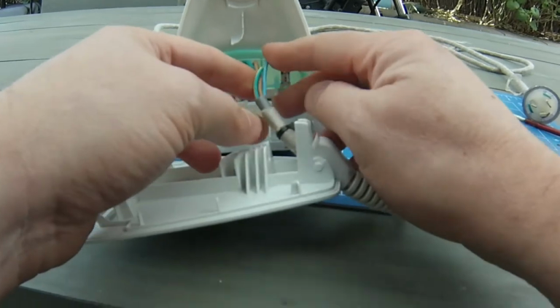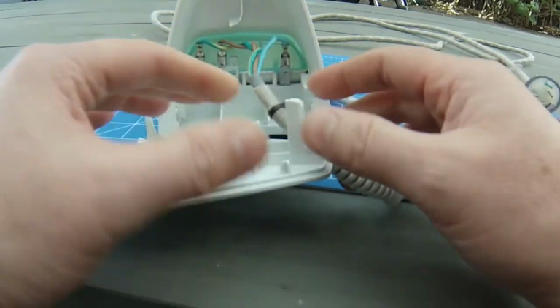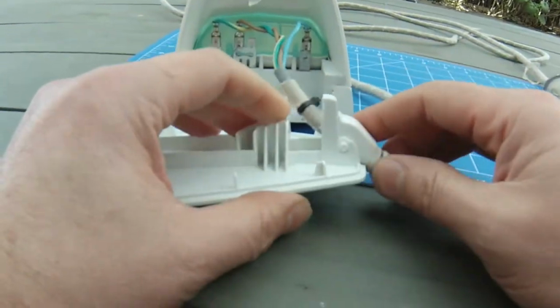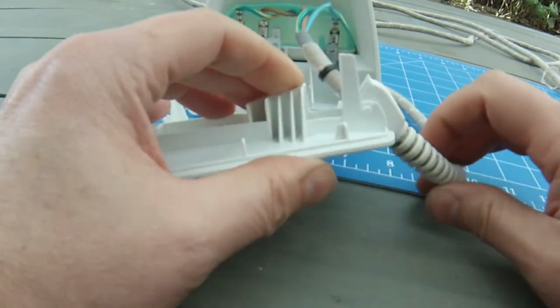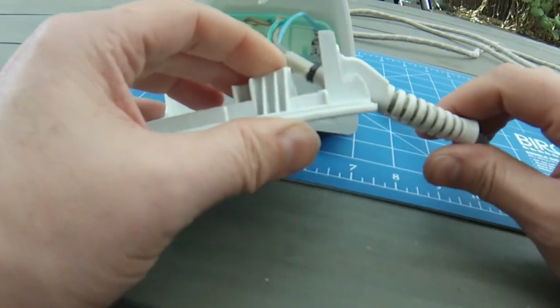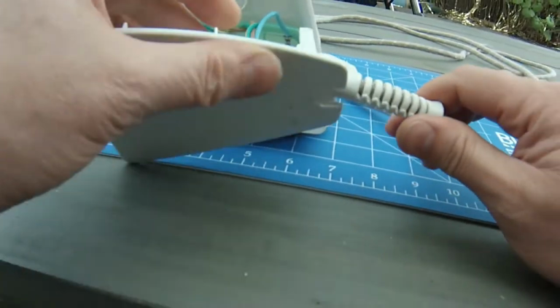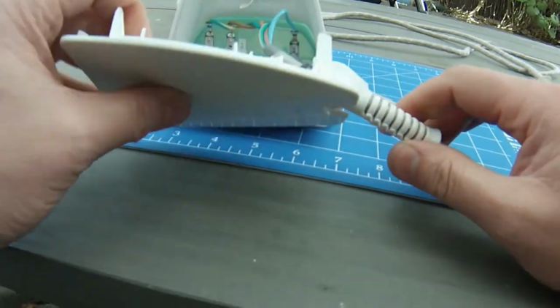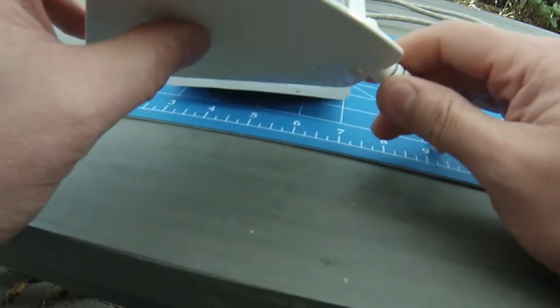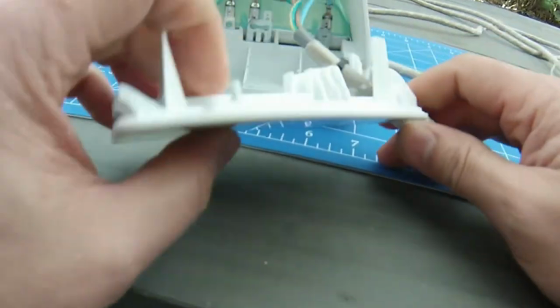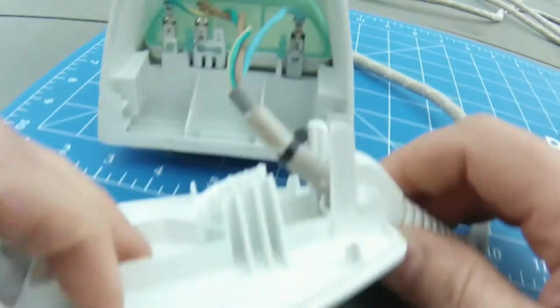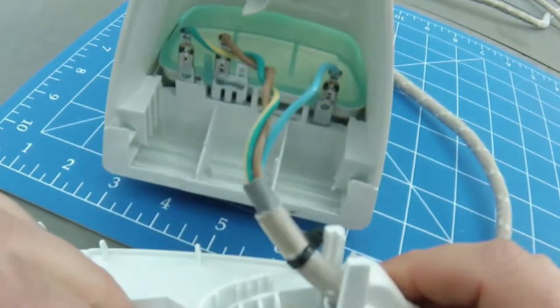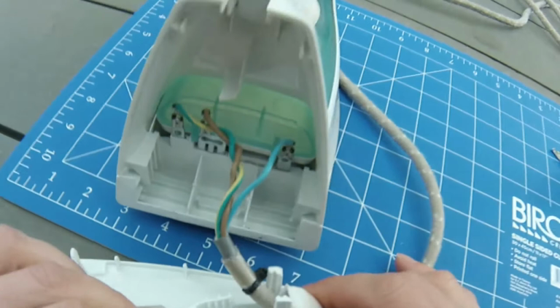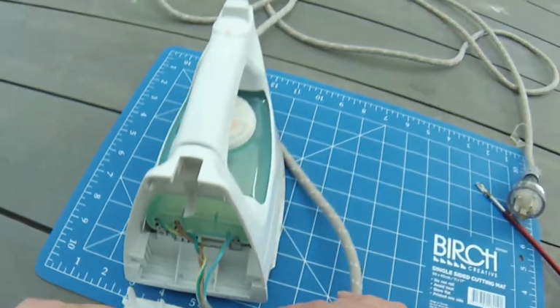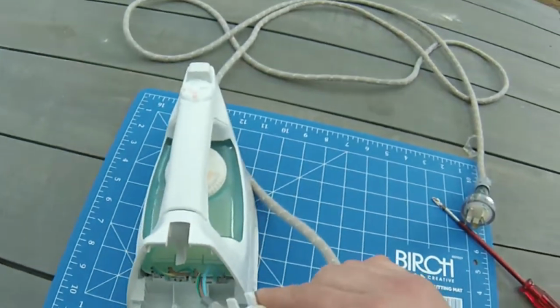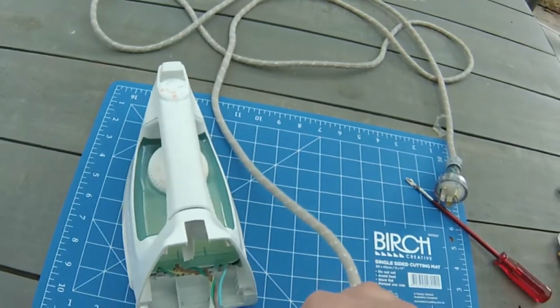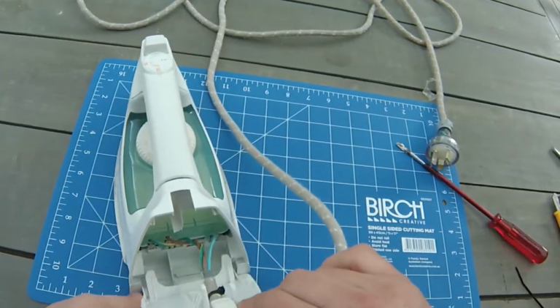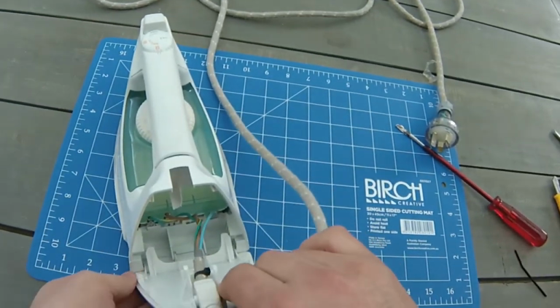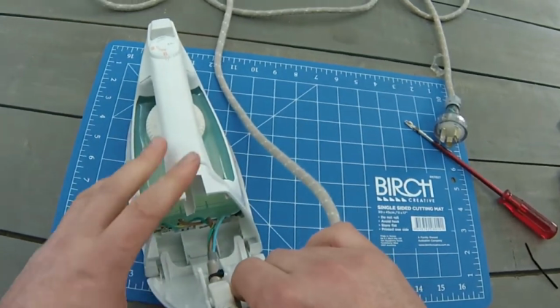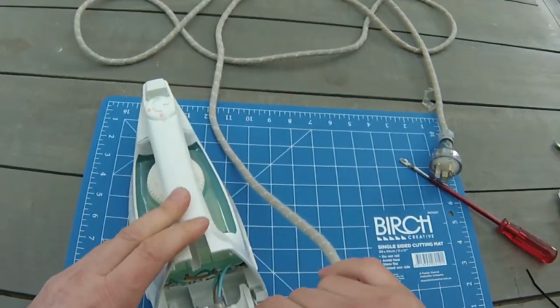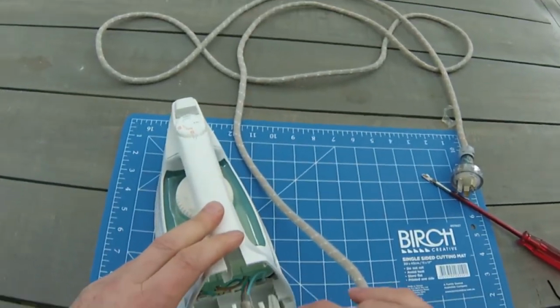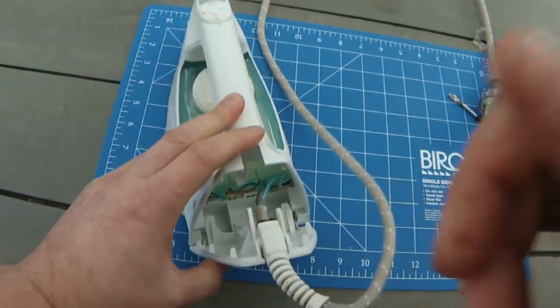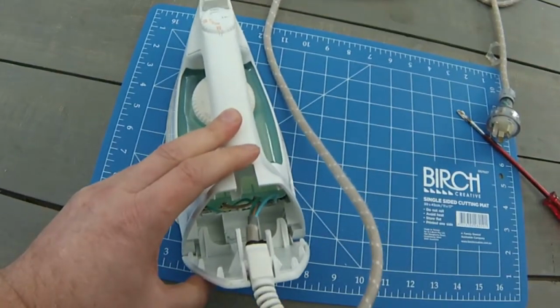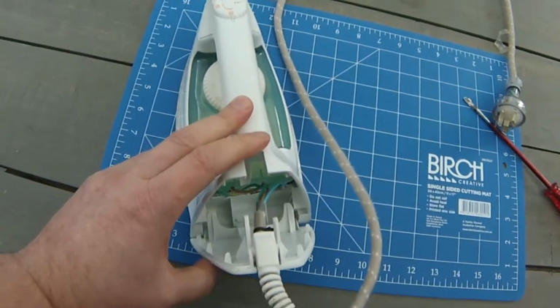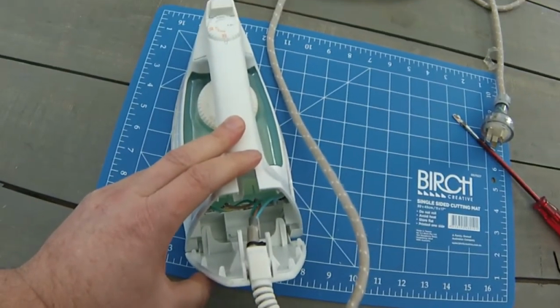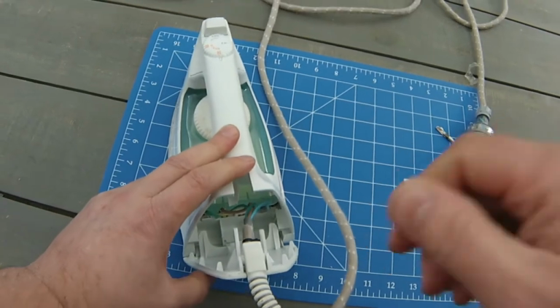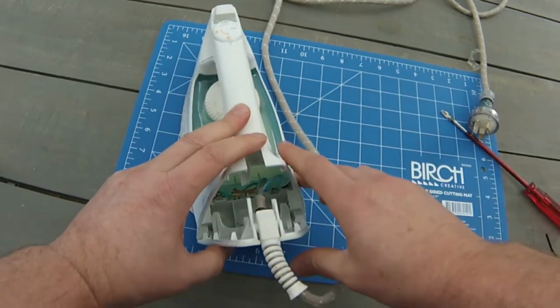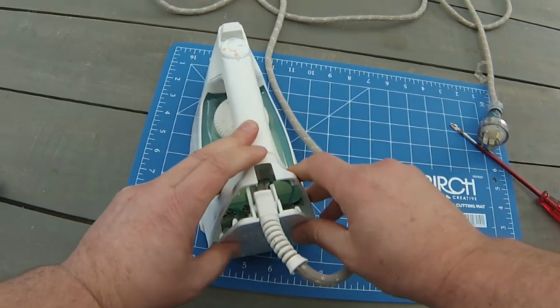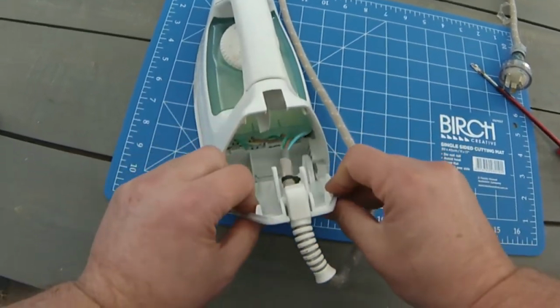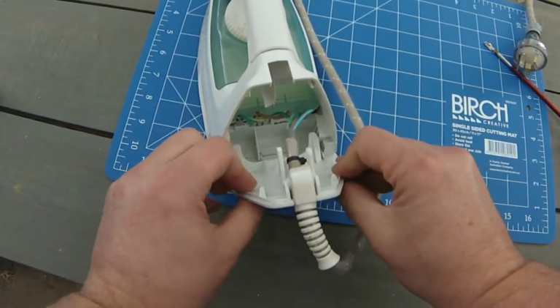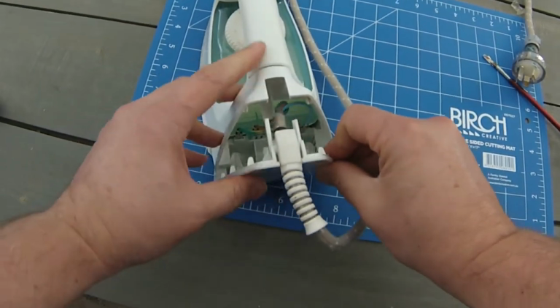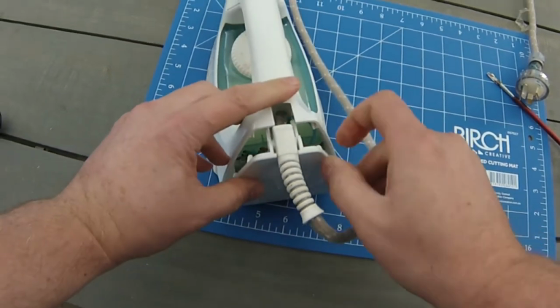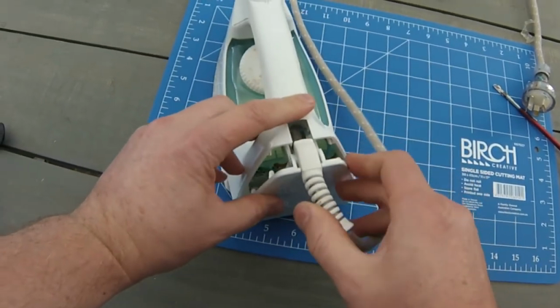All that's left to do now is to reattach the rear electrical cover. We can just pull the cable through a little bit to give us some more room — this will just be an easy push-back fitting. If you have some screws, you'll just have to screw it in.